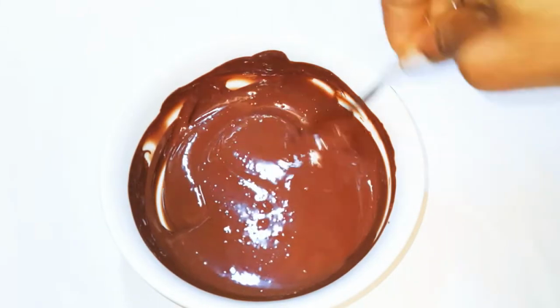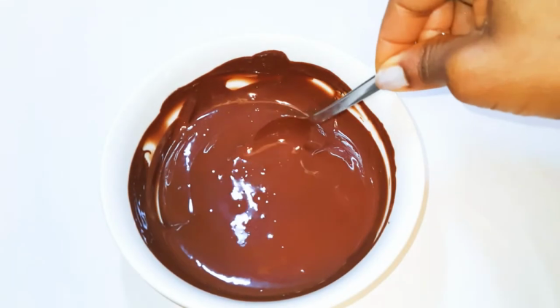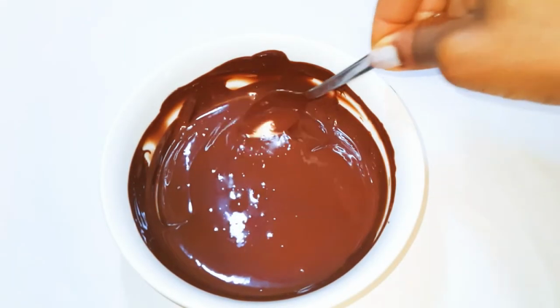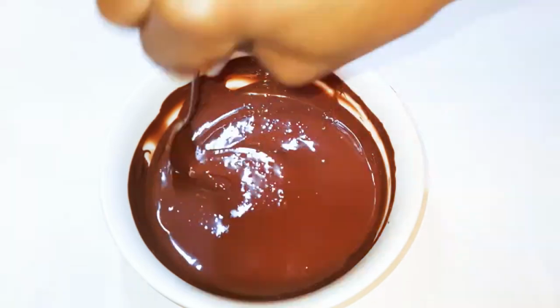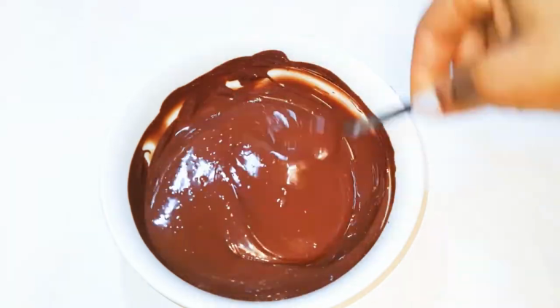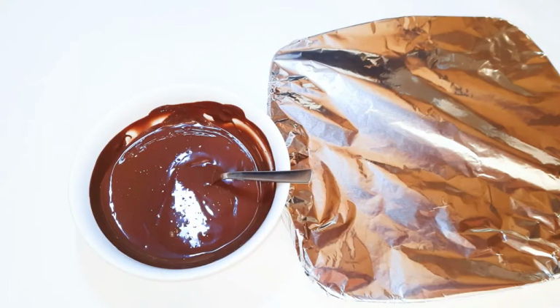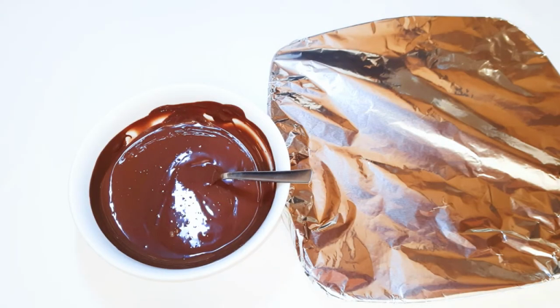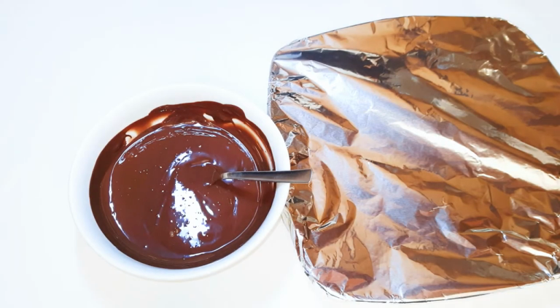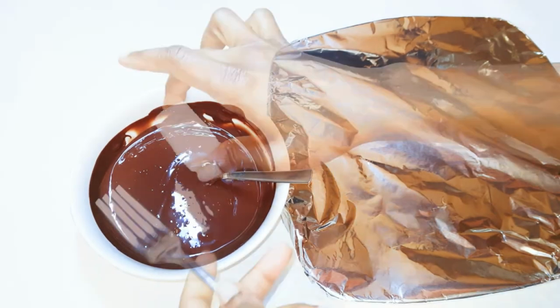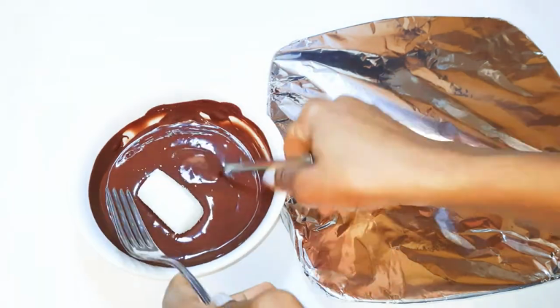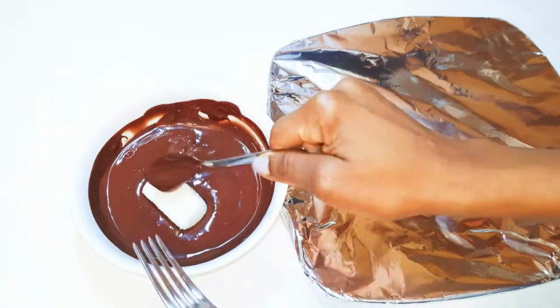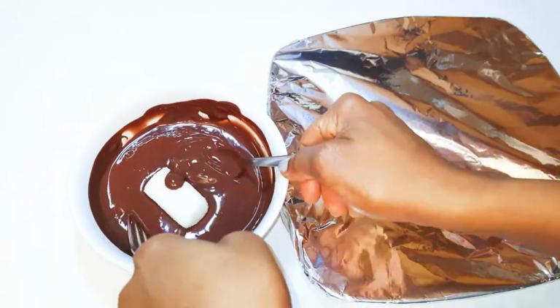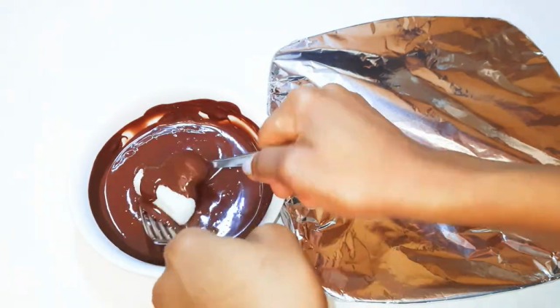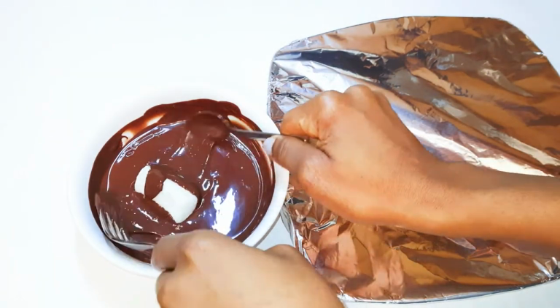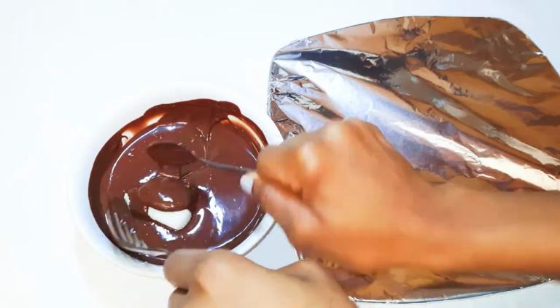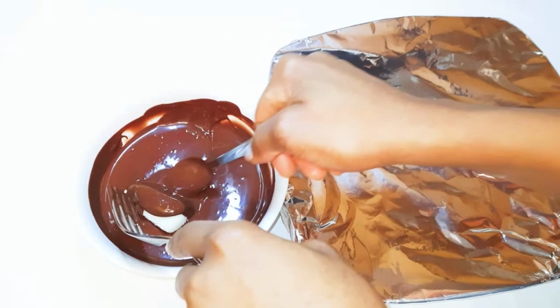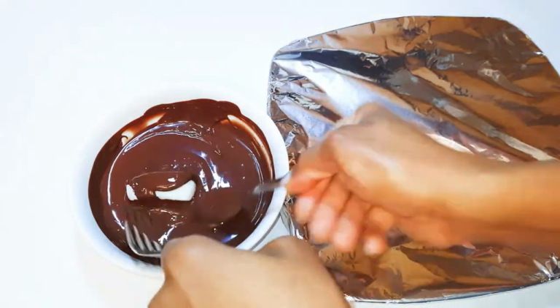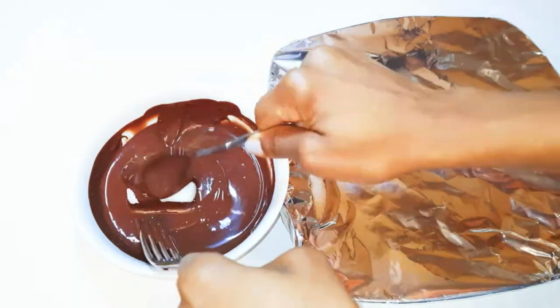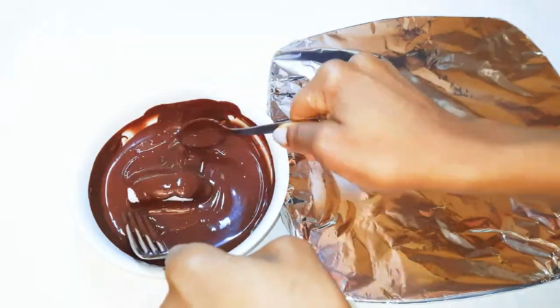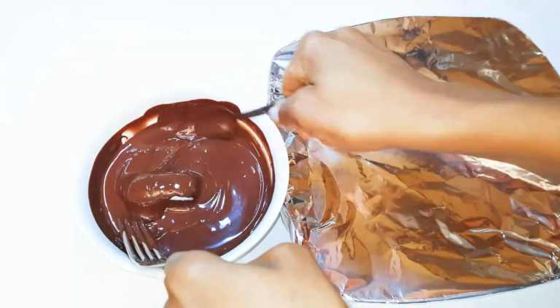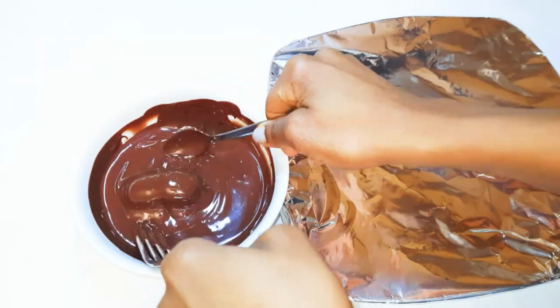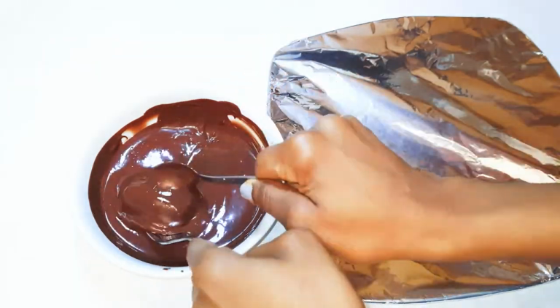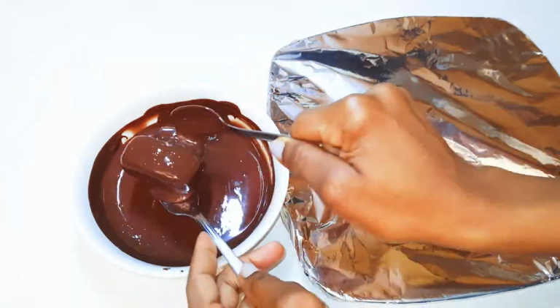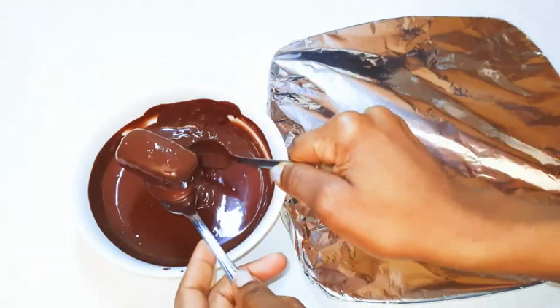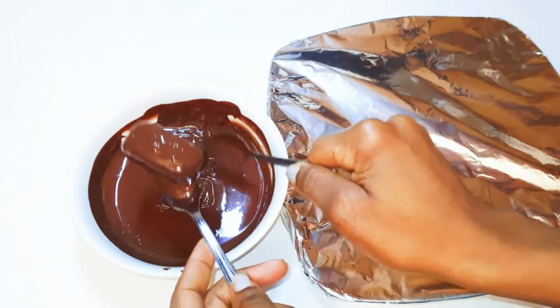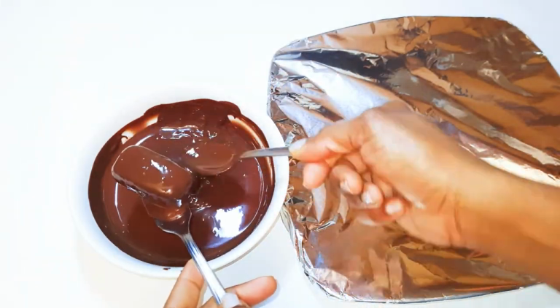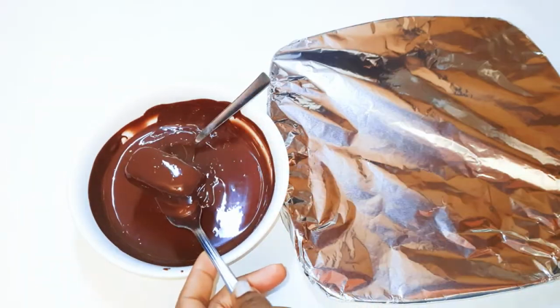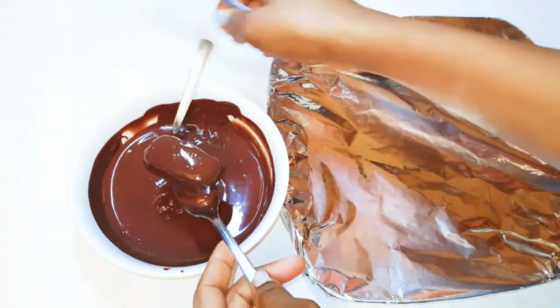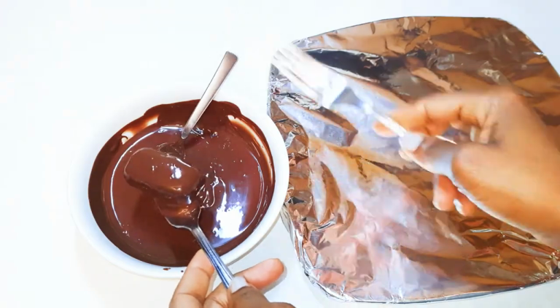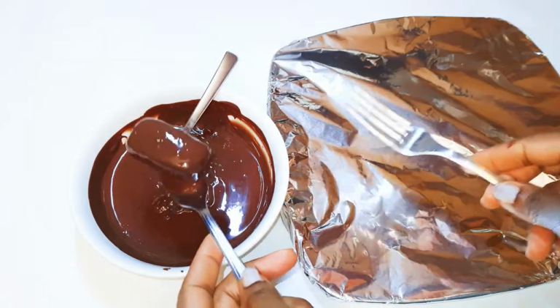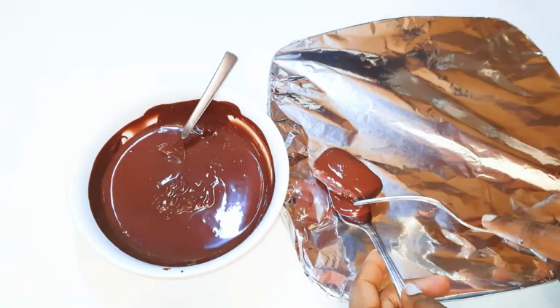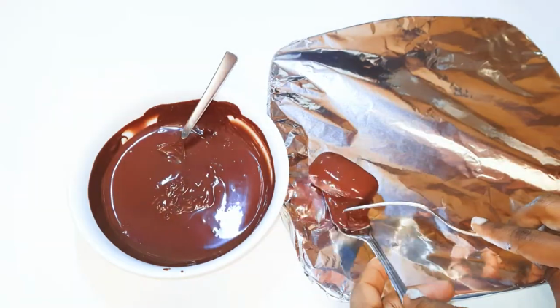Once melted, I'll drop my bars into the warm chocolate and make sure each one is coated very well. Basically this is what I'll do to all the bars.